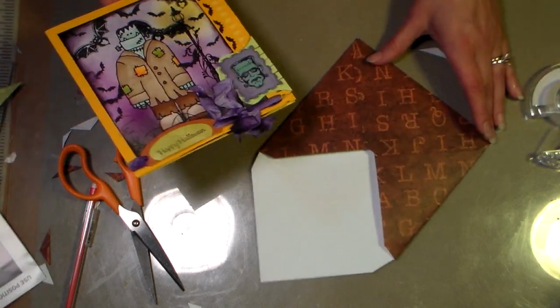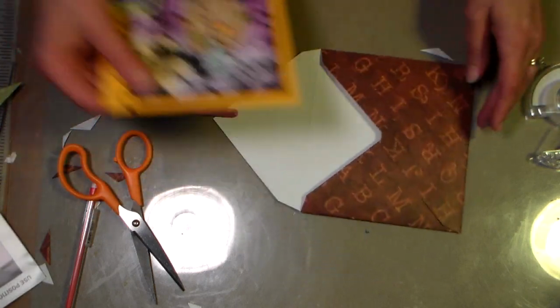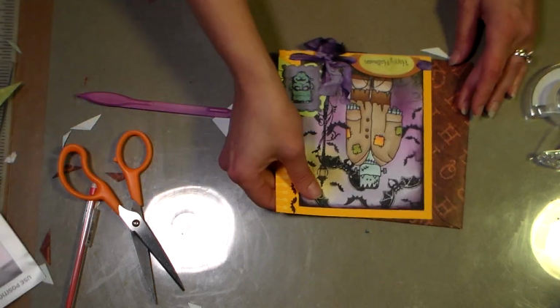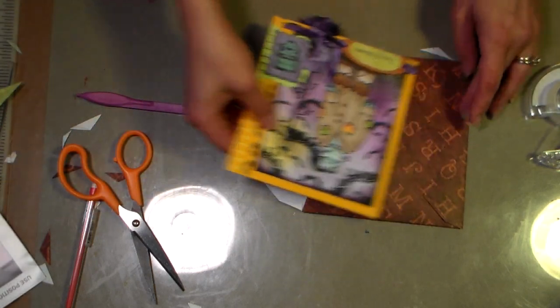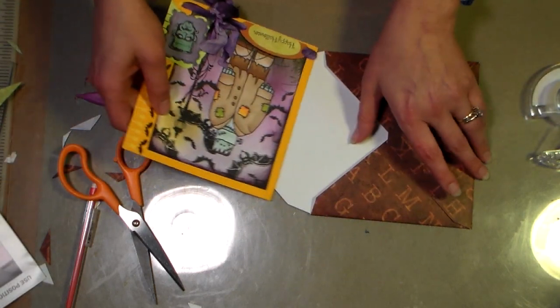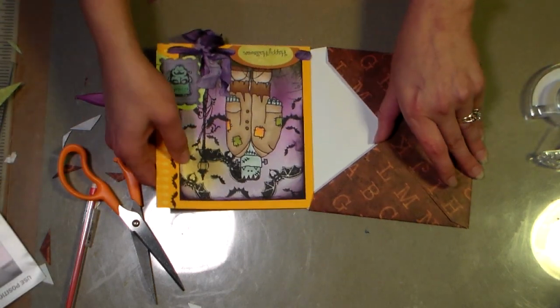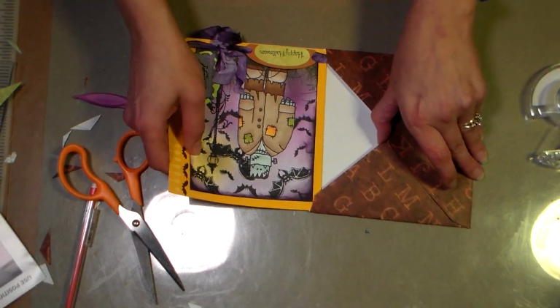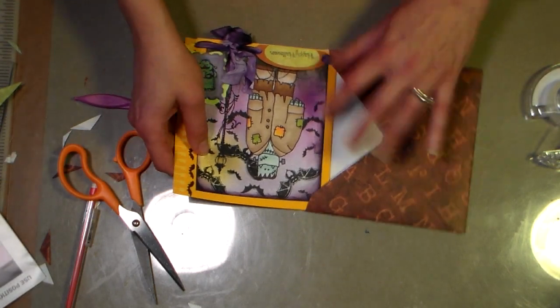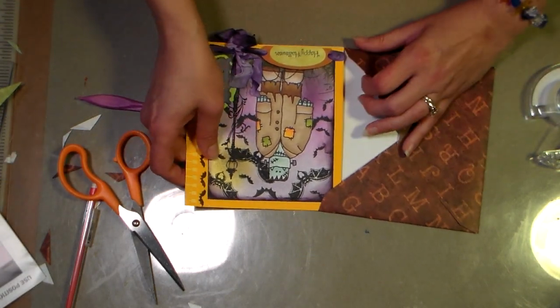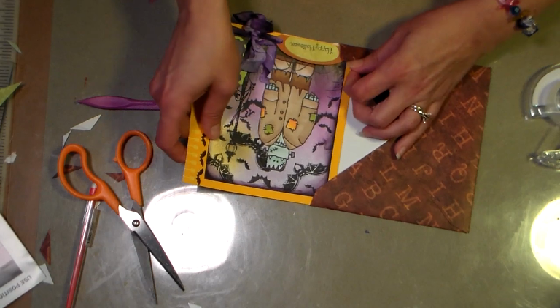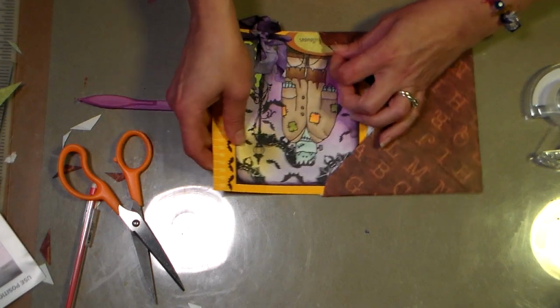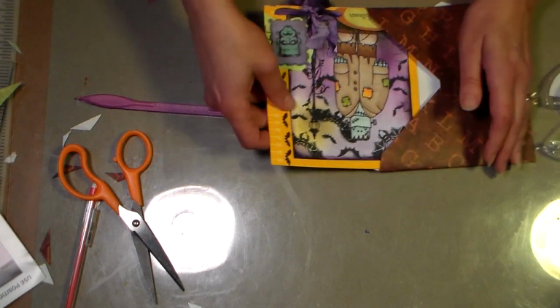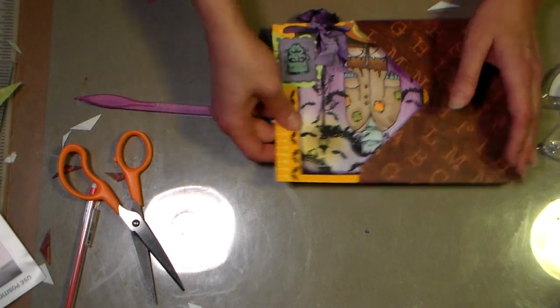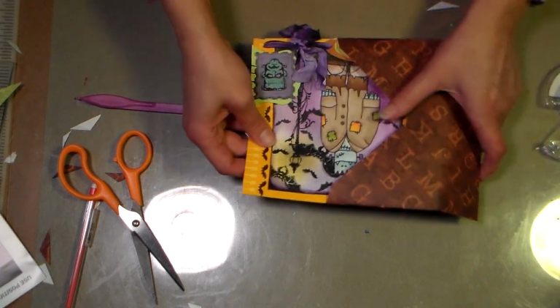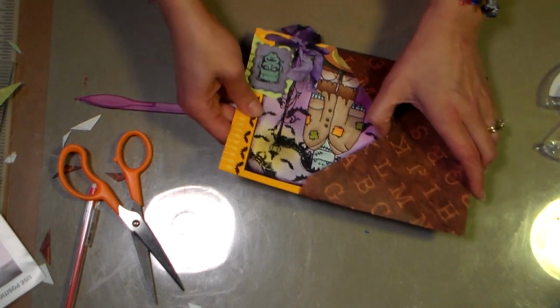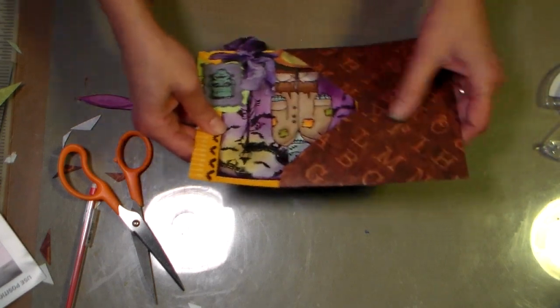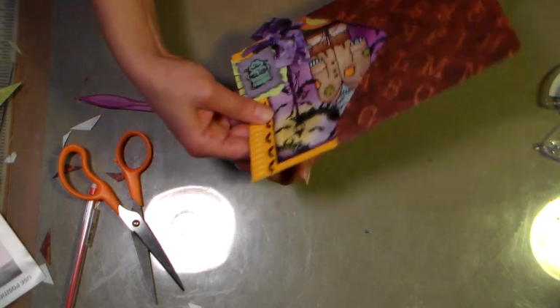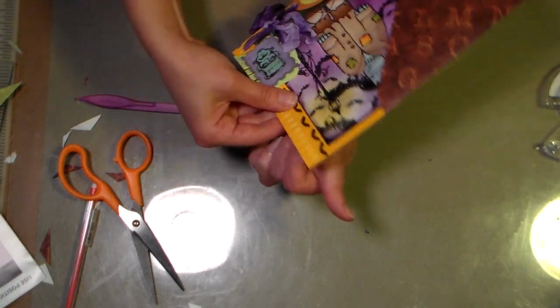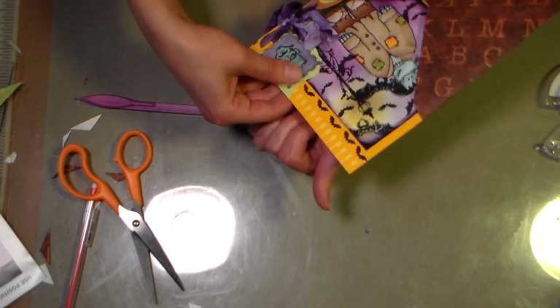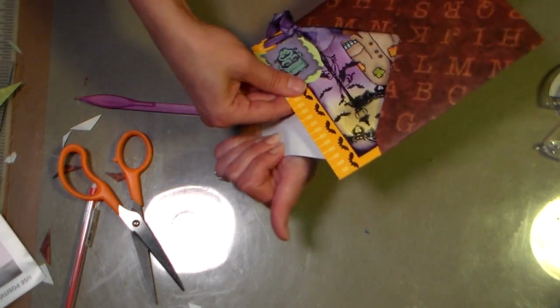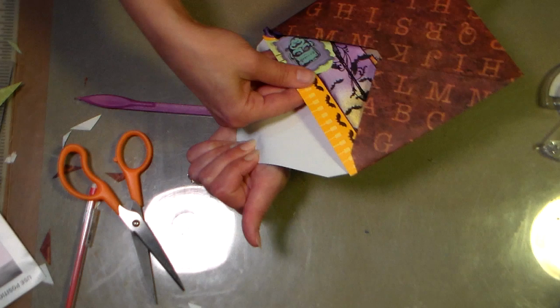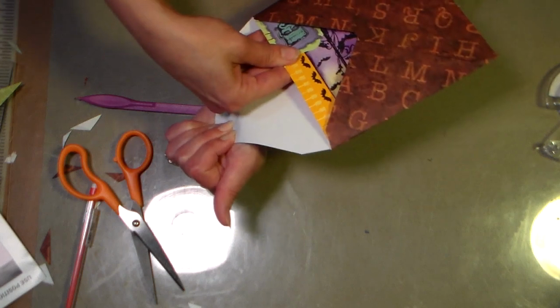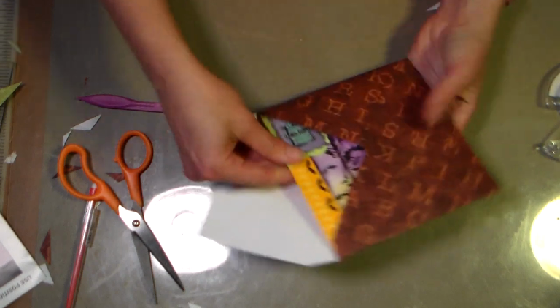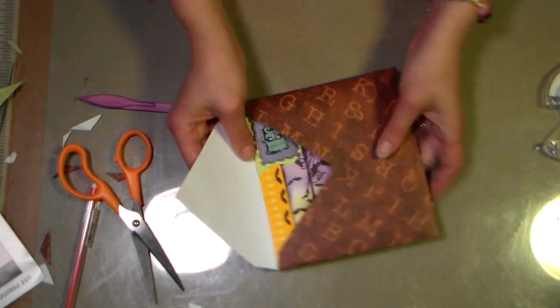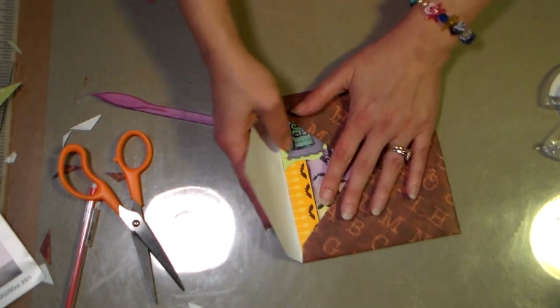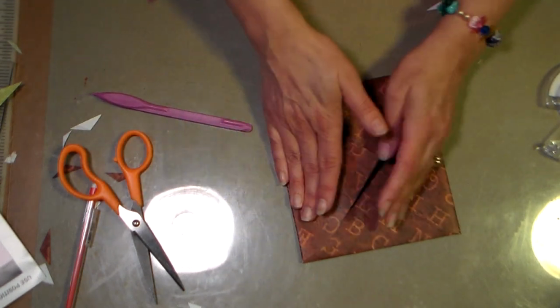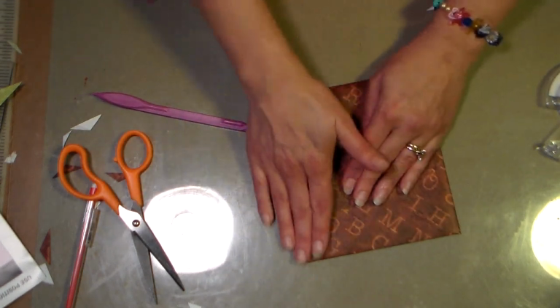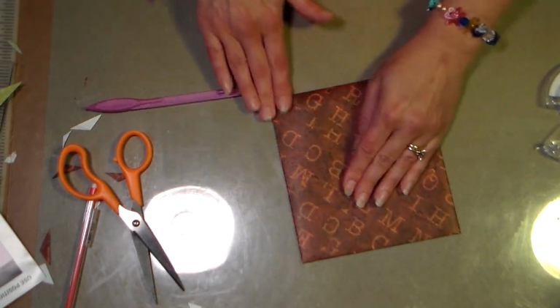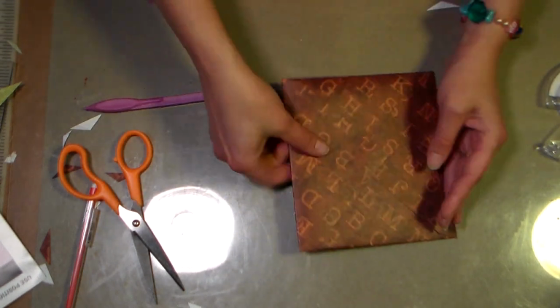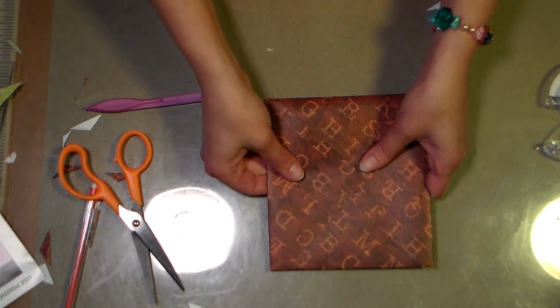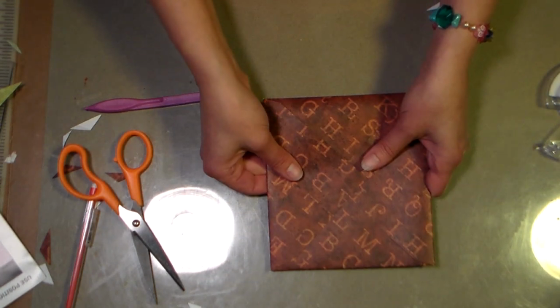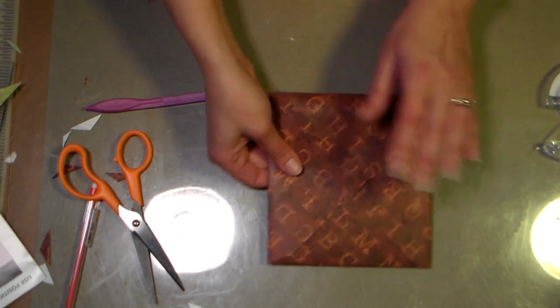I'll close that right up, and — drum roll please — hopefully our card will fit. Let's see if I did this right. Yes, it's just about exactly right because my card was pretty close. I could have gone up a size, but there — that fits nice and neat.